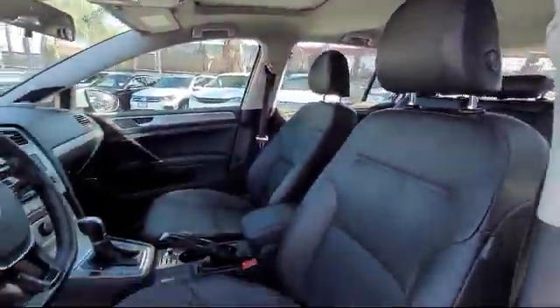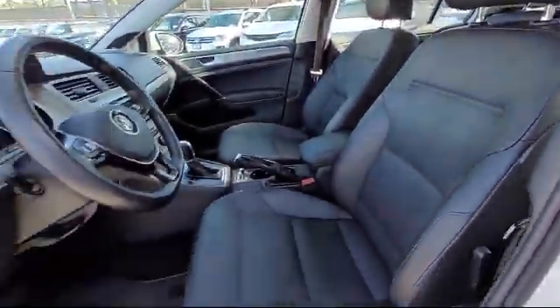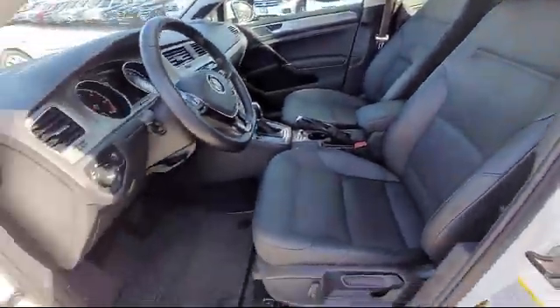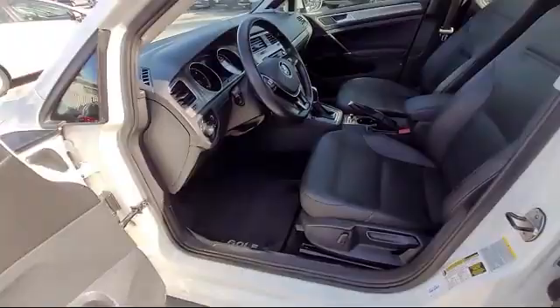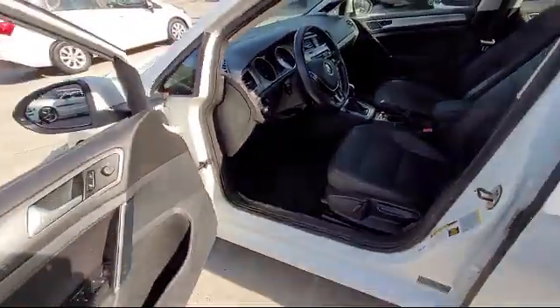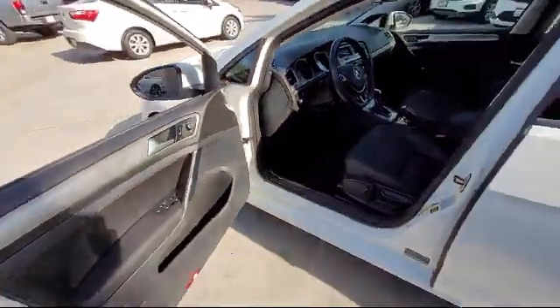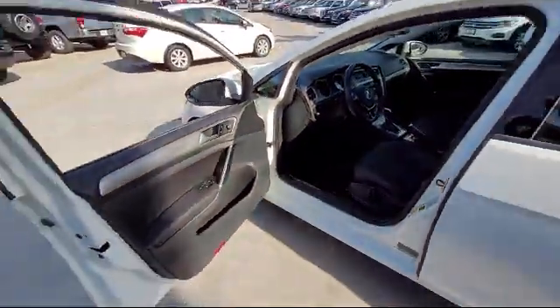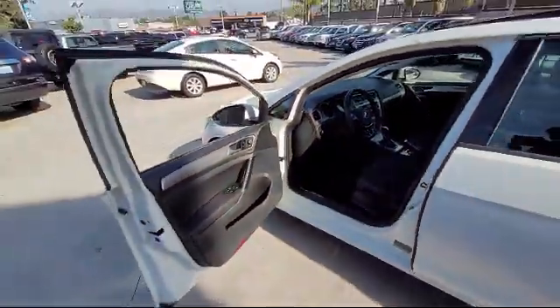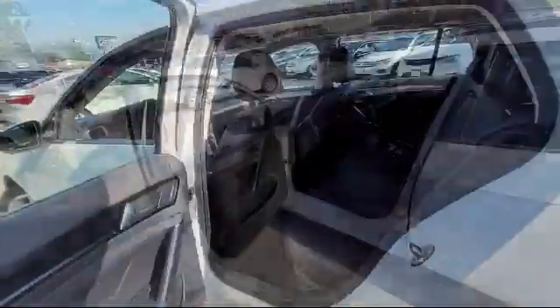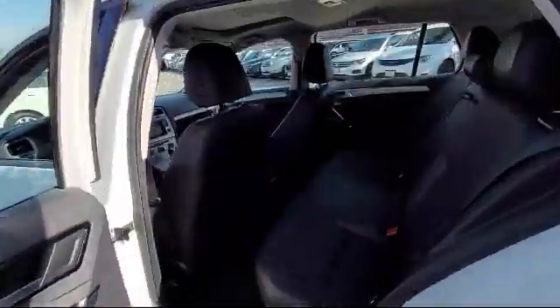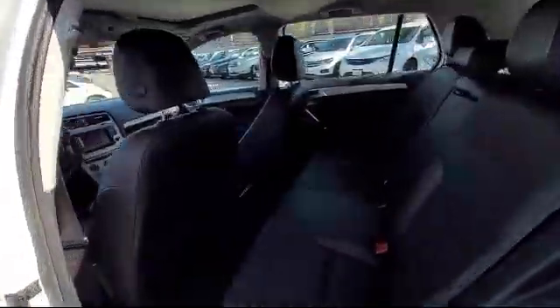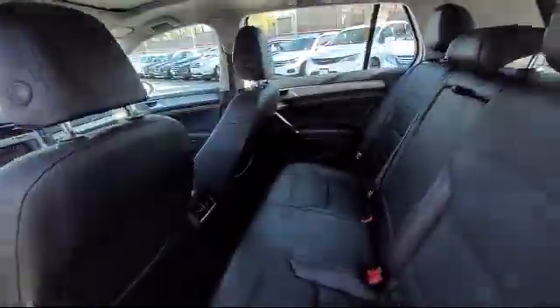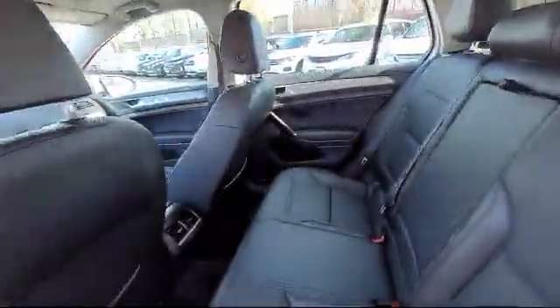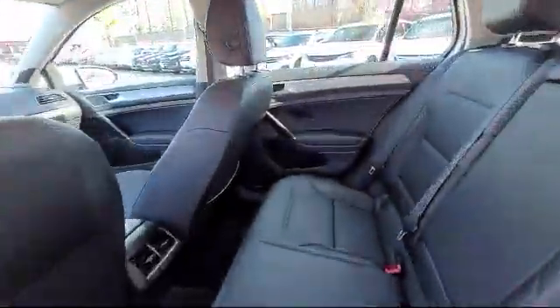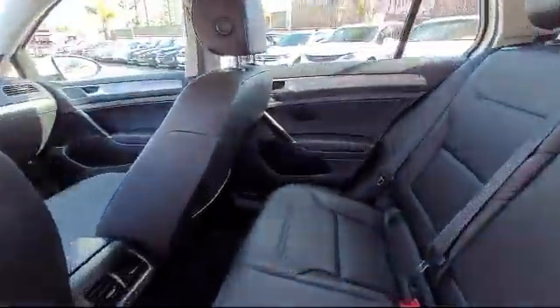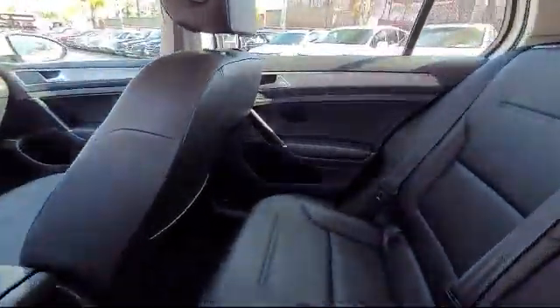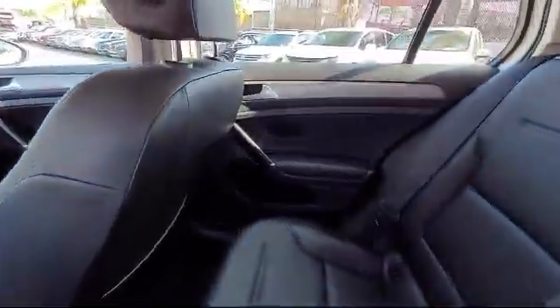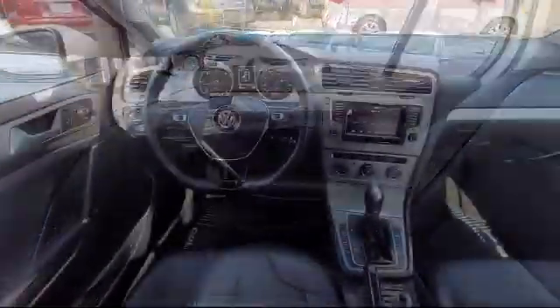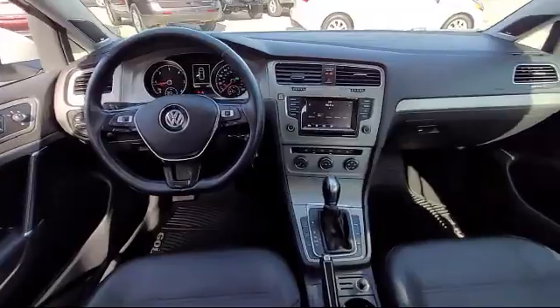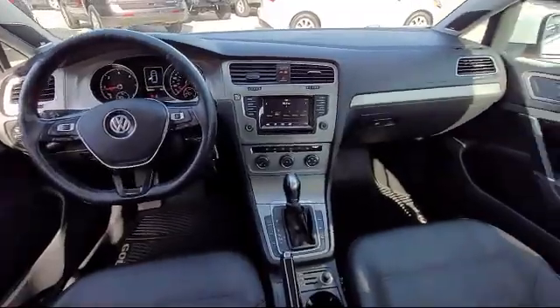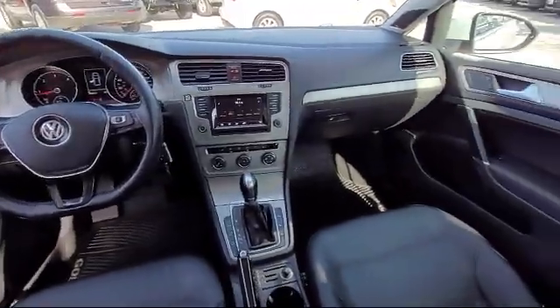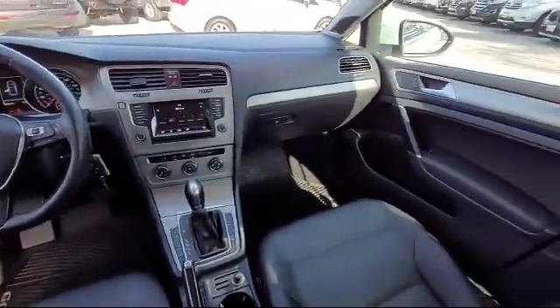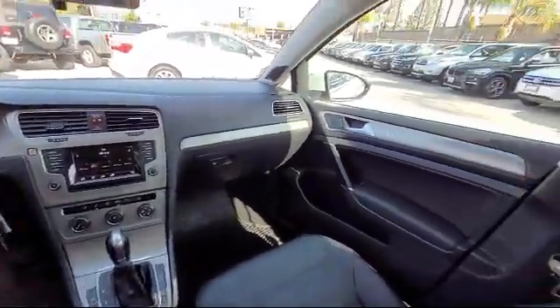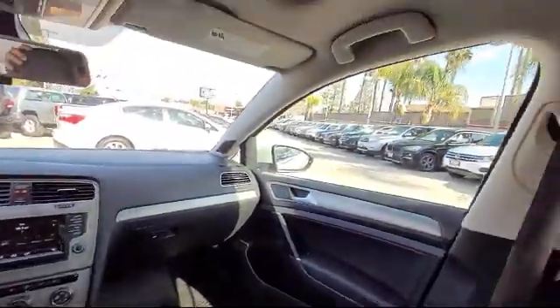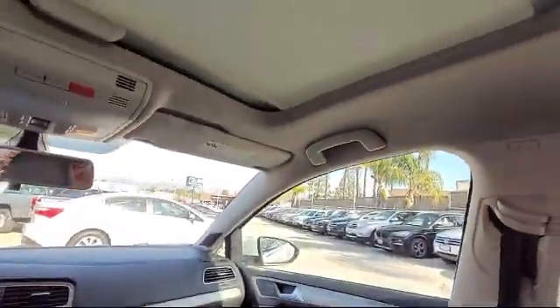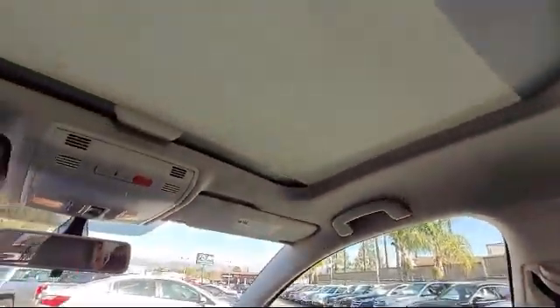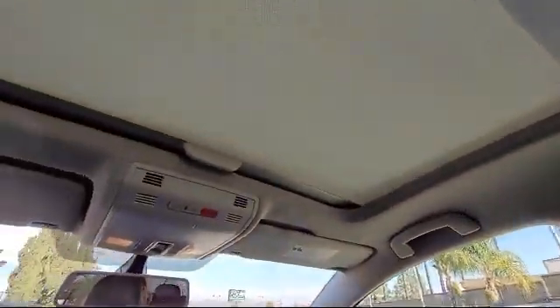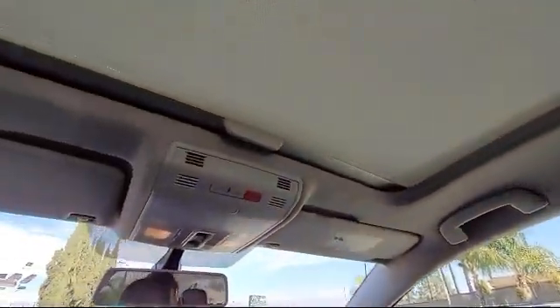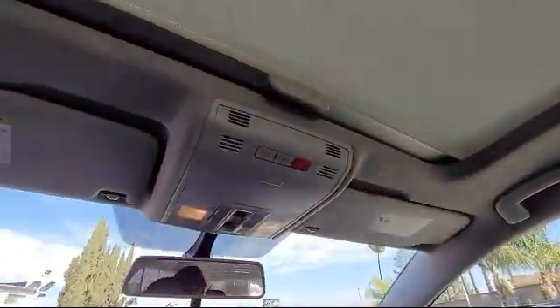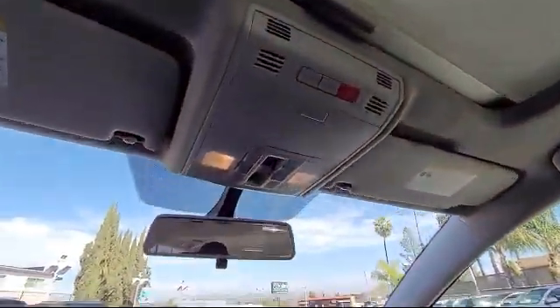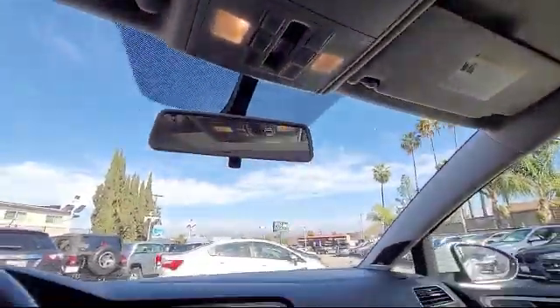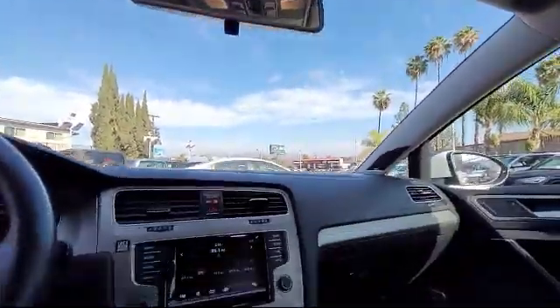At Legacy Cars, we believe that buying a used car or truck should be easy, practical, and enjoyable. Since our inception, we have worked to become a household name for purchasing a pre-owned vehicle.